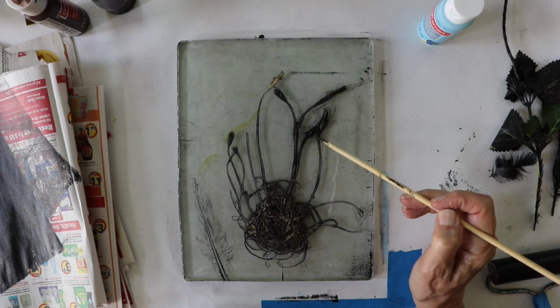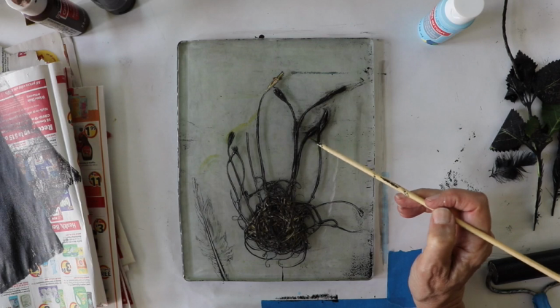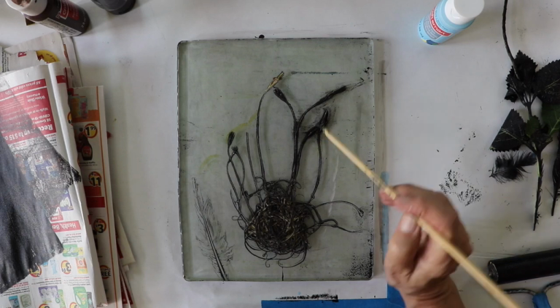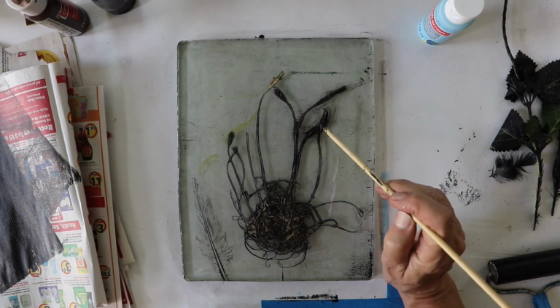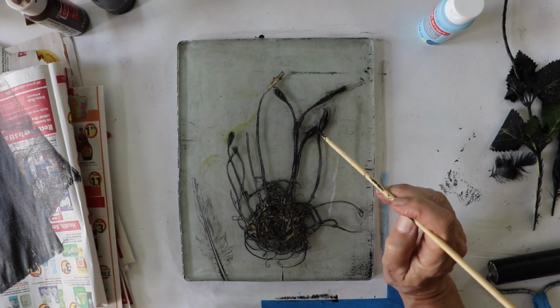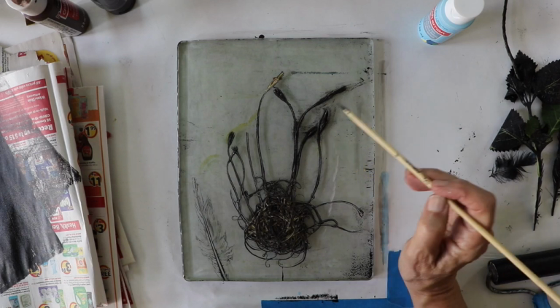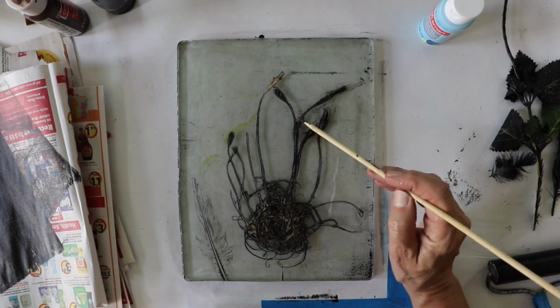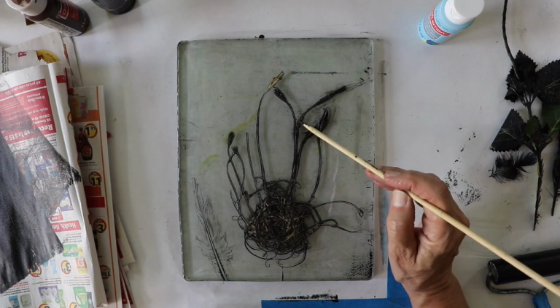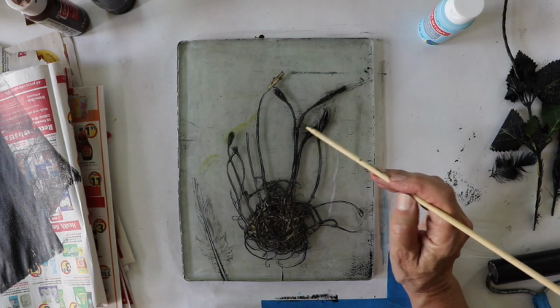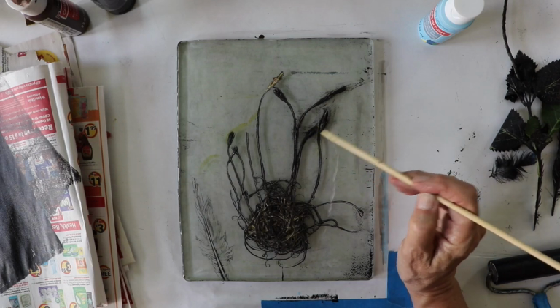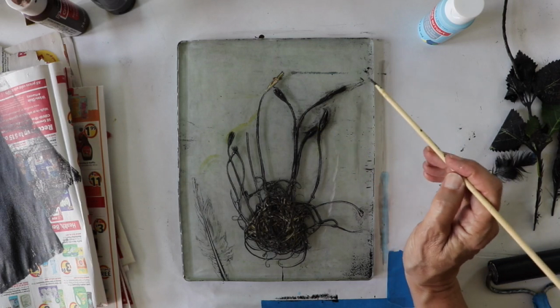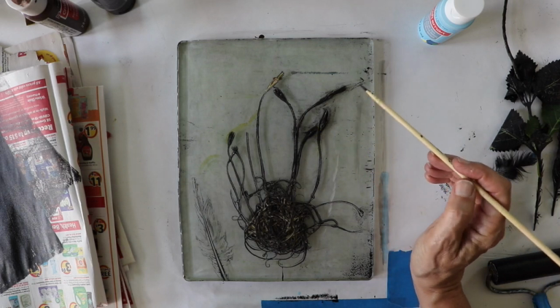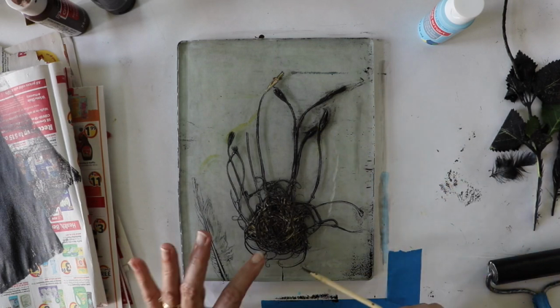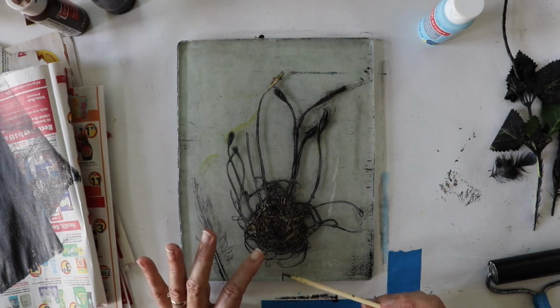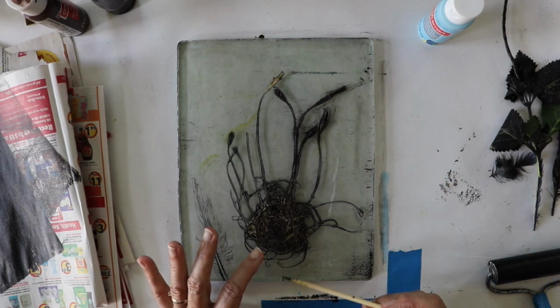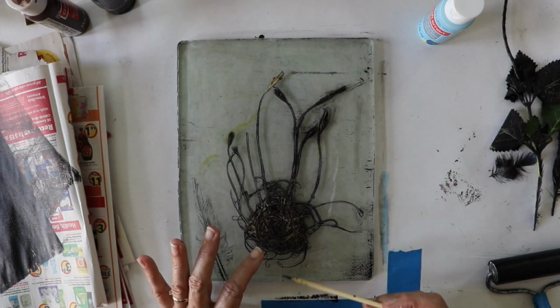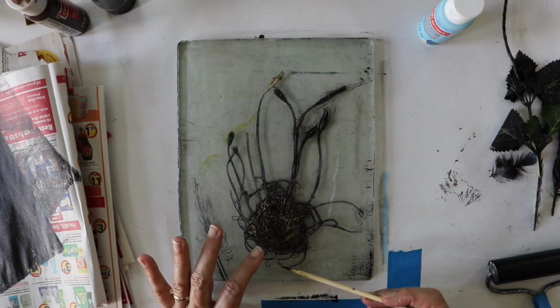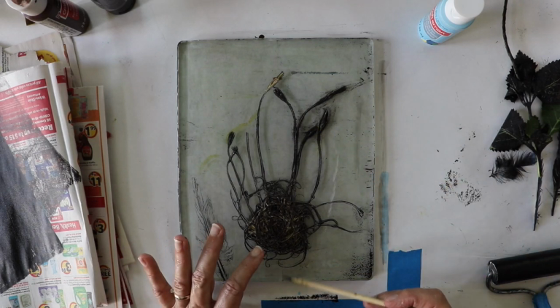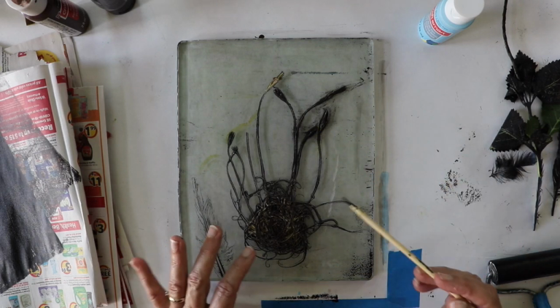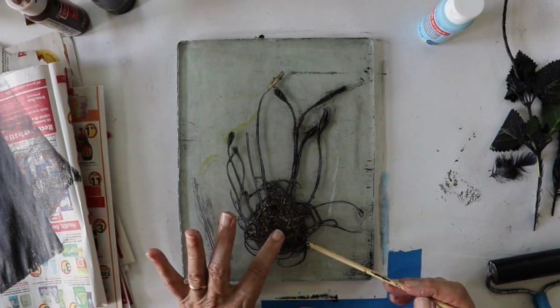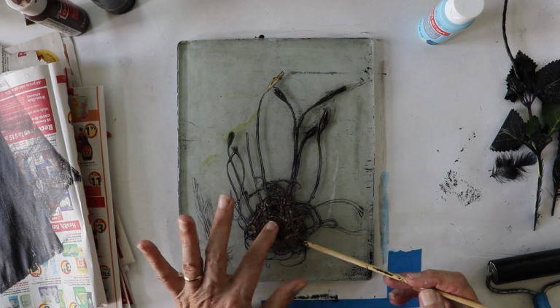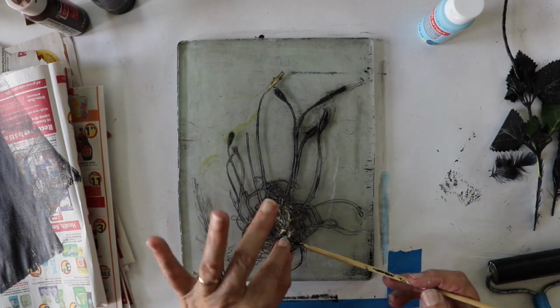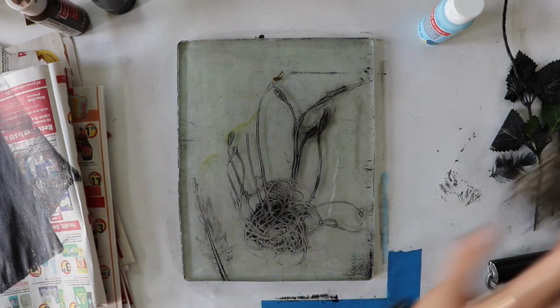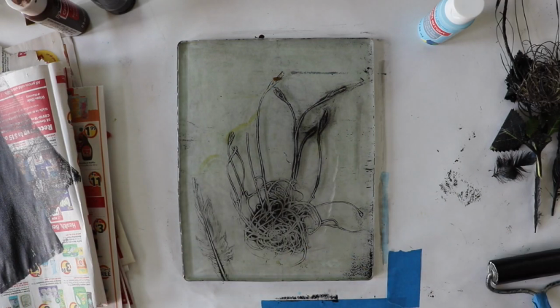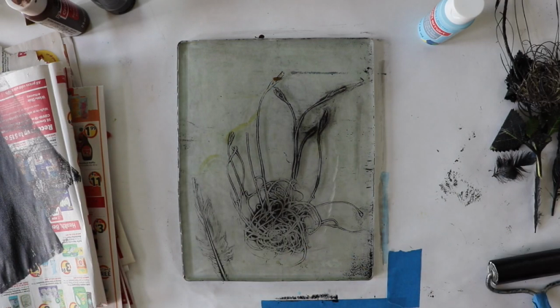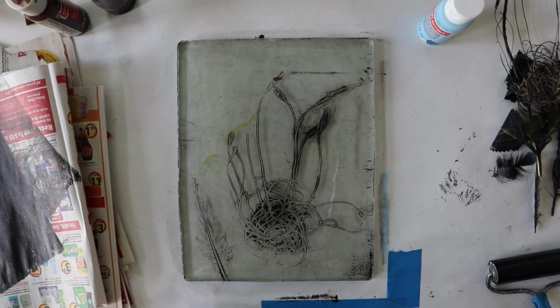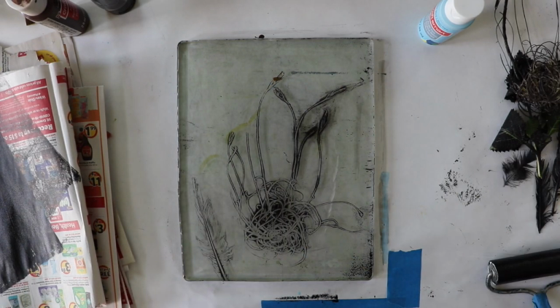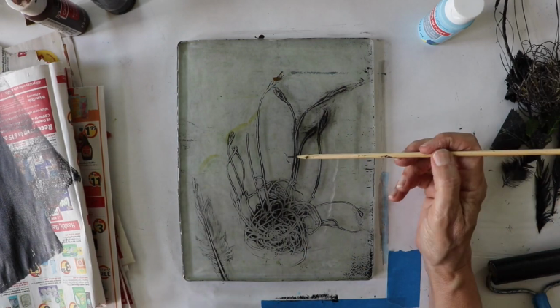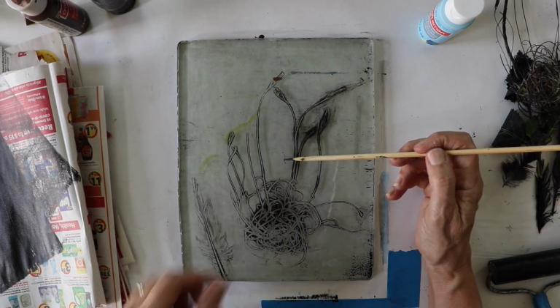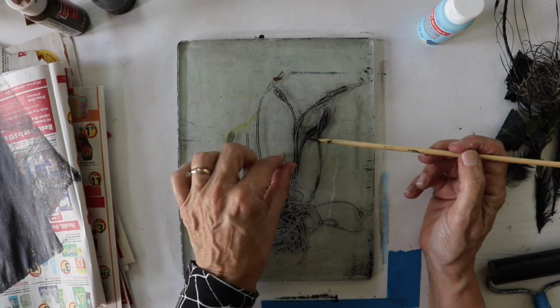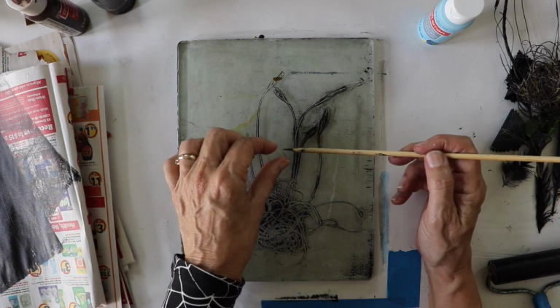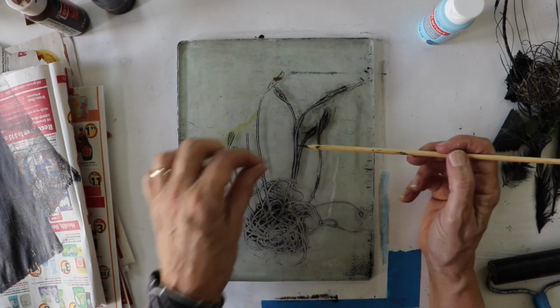I'm using my stick to do a little touching up in this one. There were a few pieces that I didn't like. I'm going to let it fully dry before my next layer.